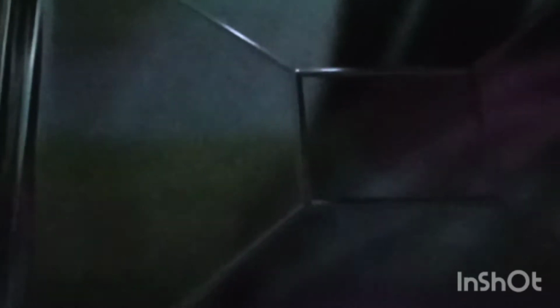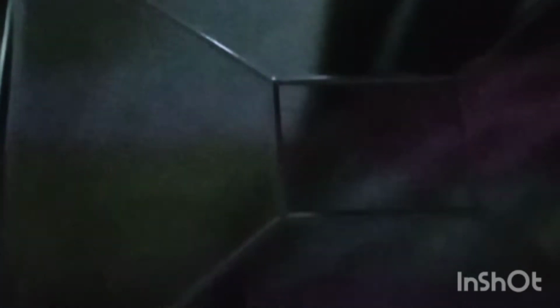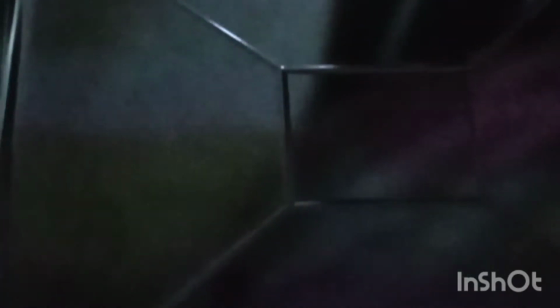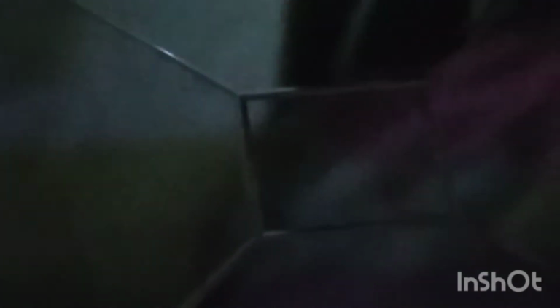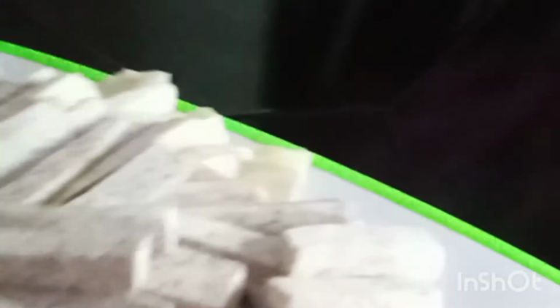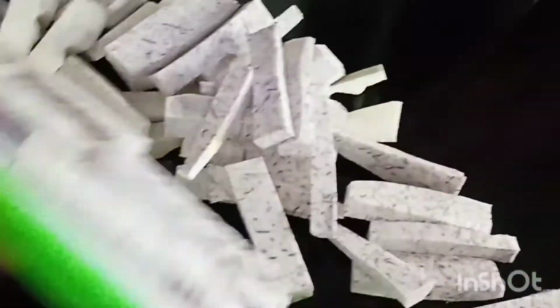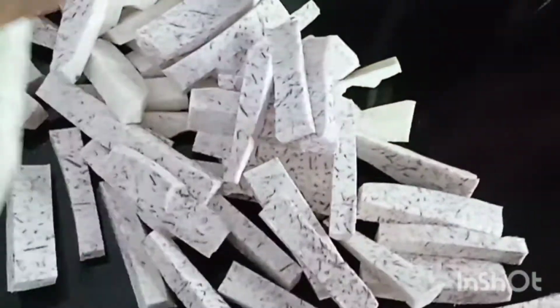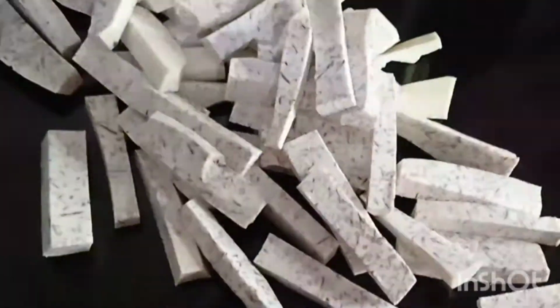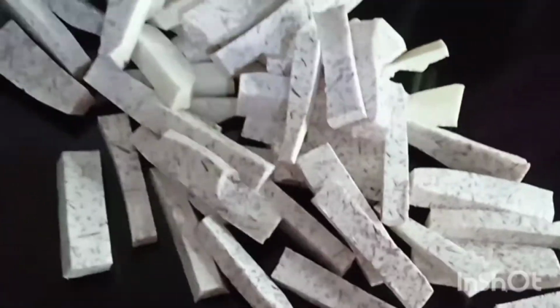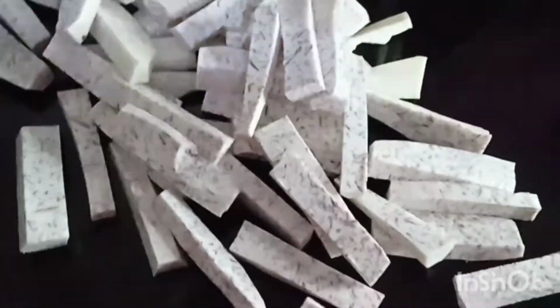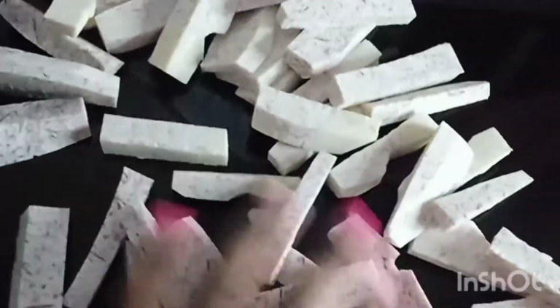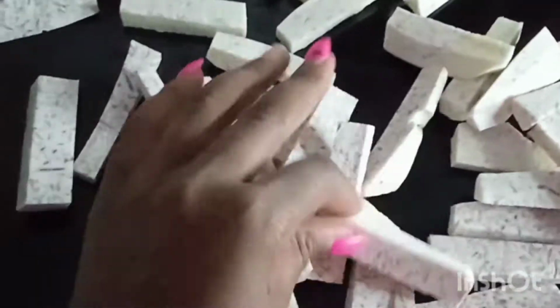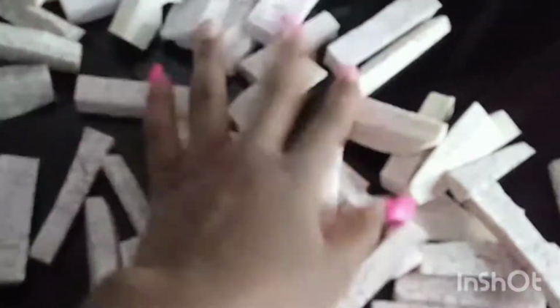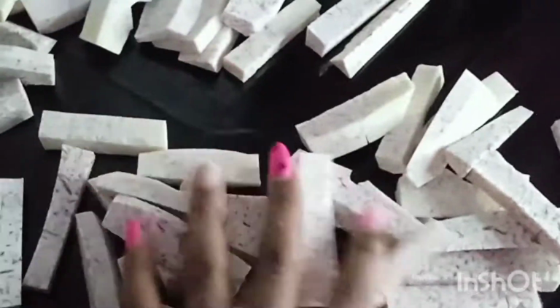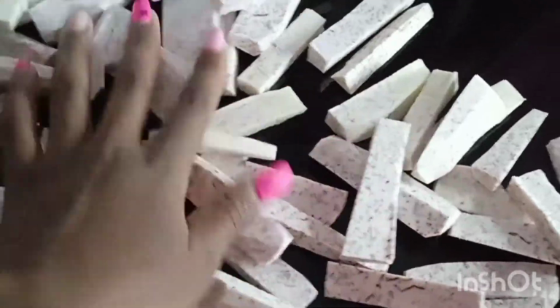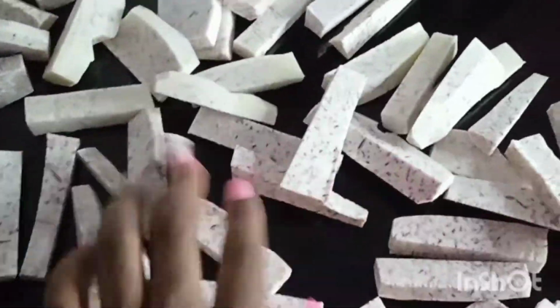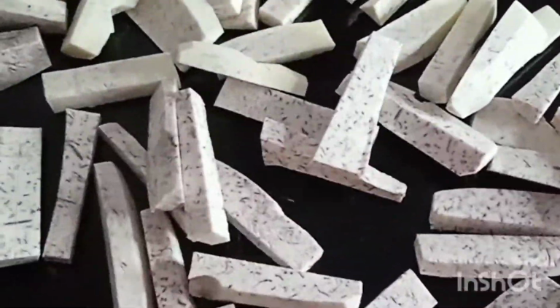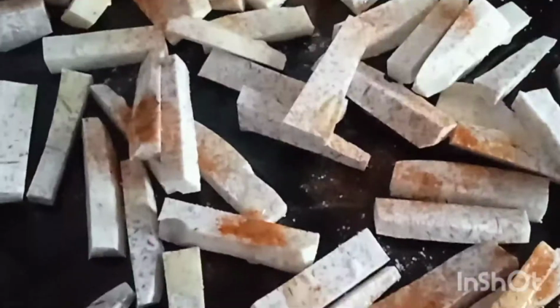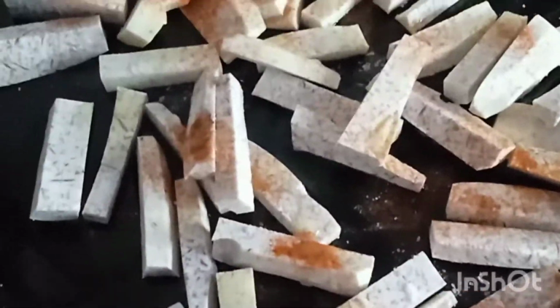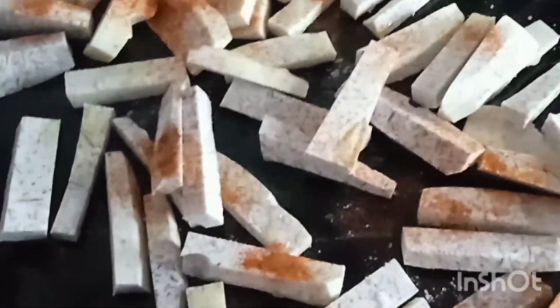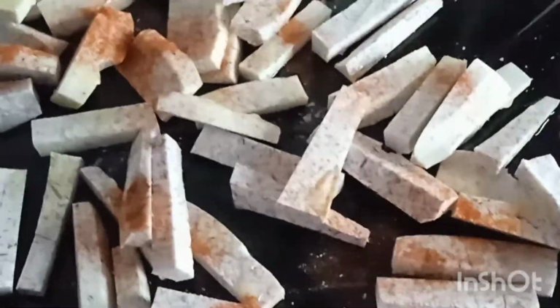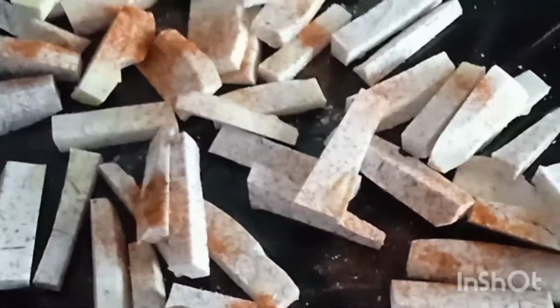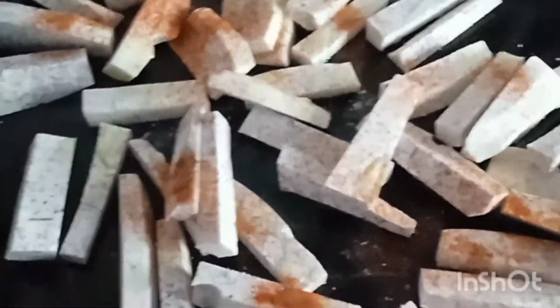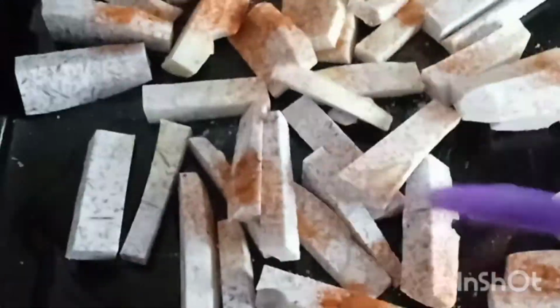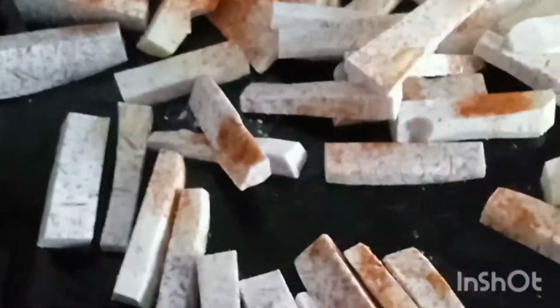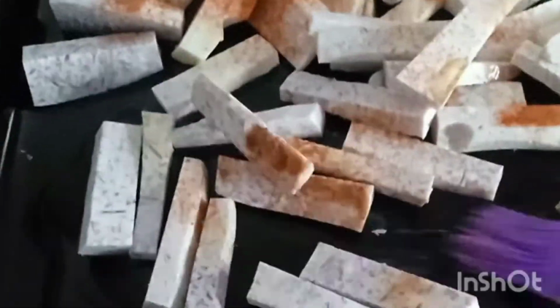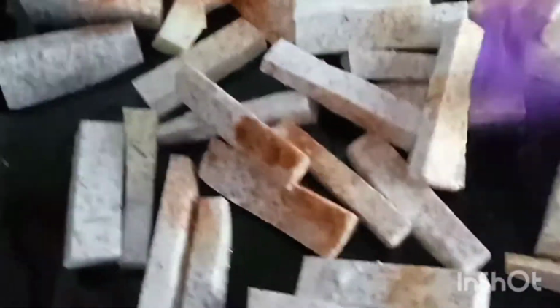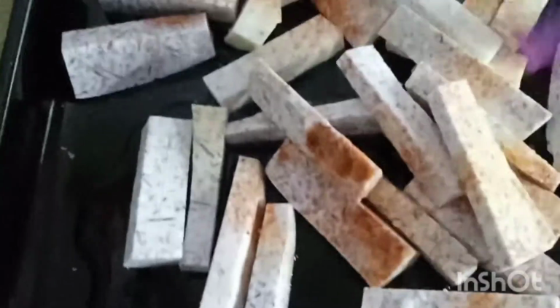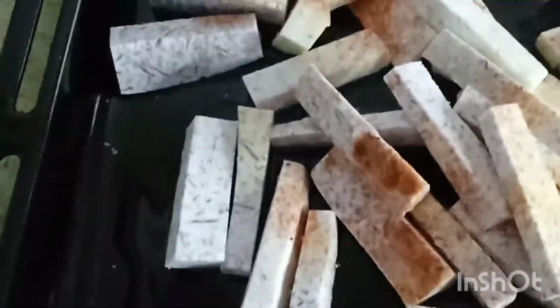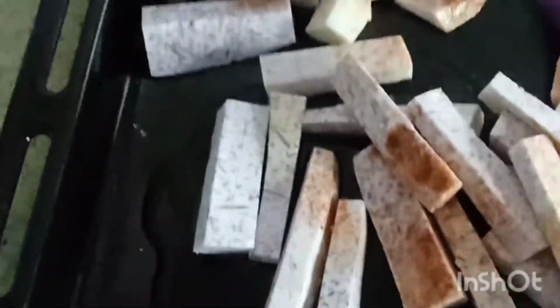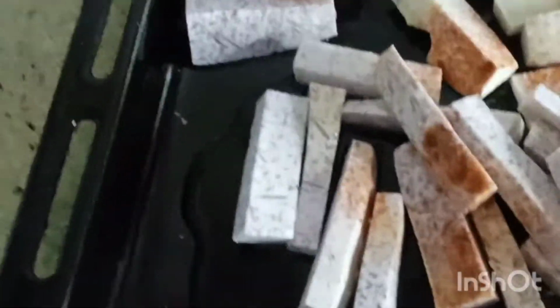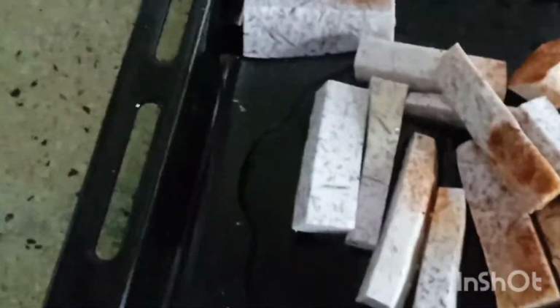I will add the pieces to a pan and add some cooking oil and a bit of Spanish paprika. Using a basting brush, I will ensure that each aru root piece is coated with oil and the Spanish paprika.